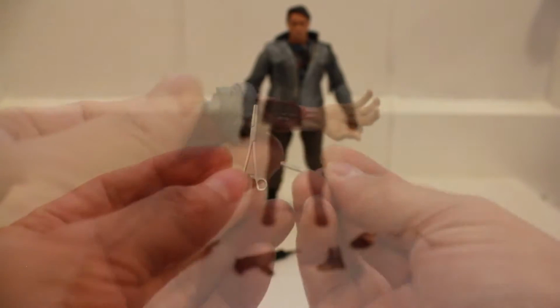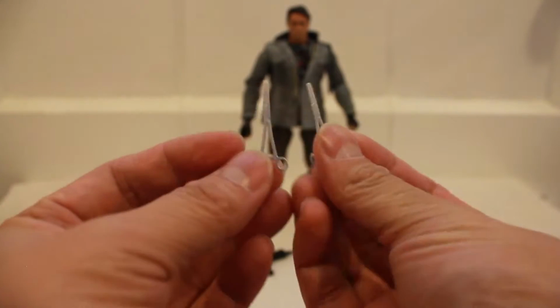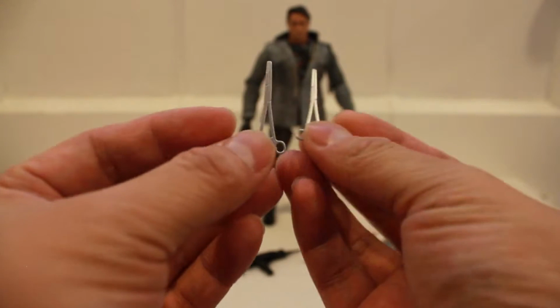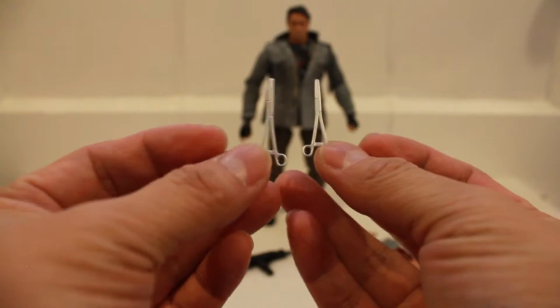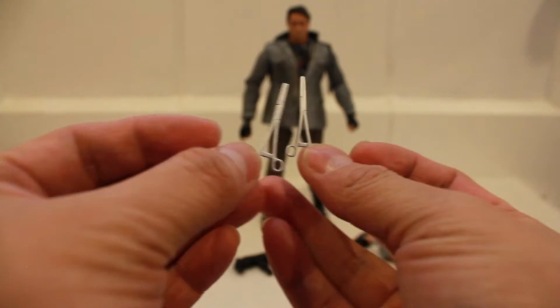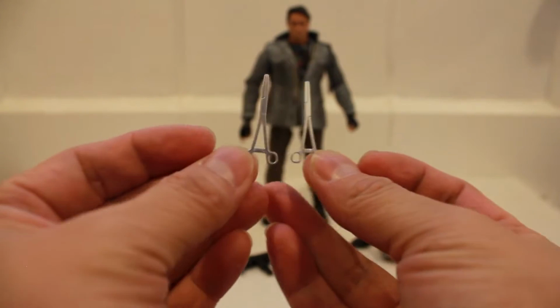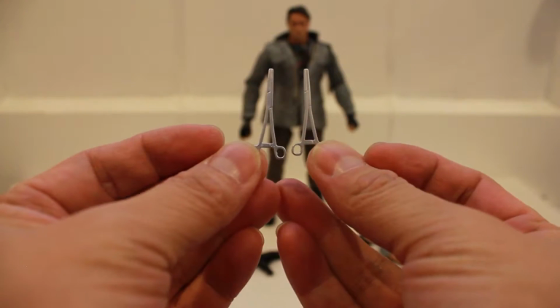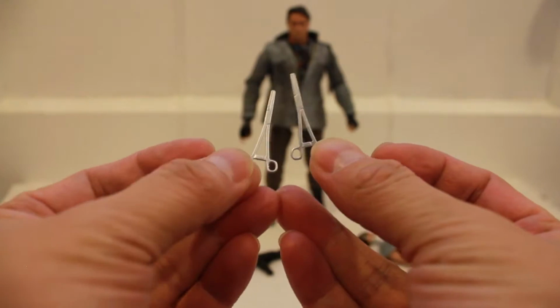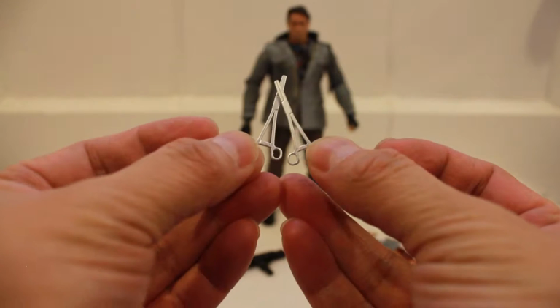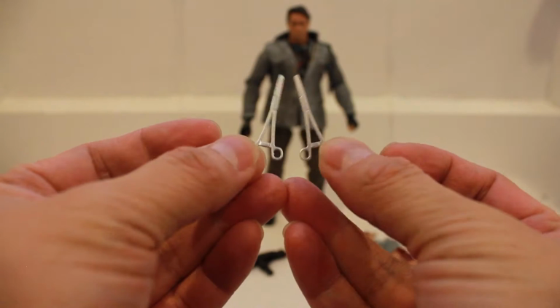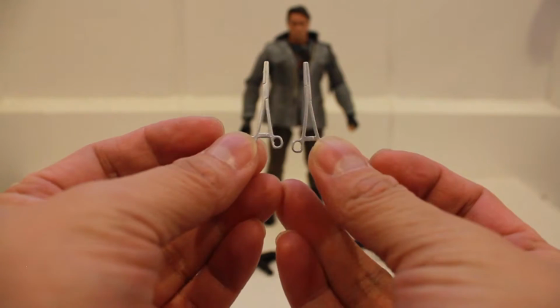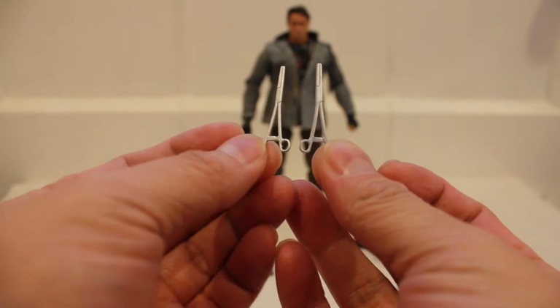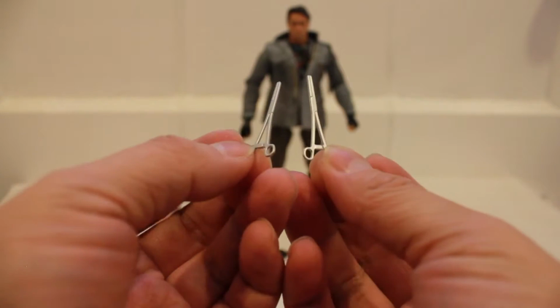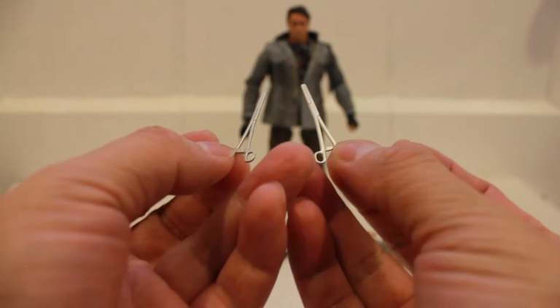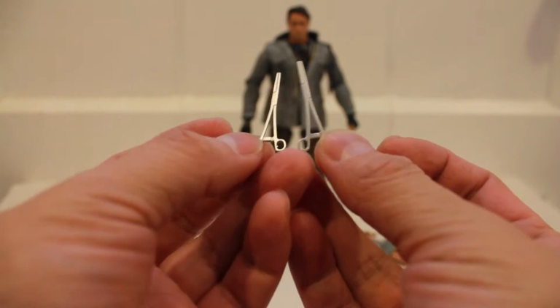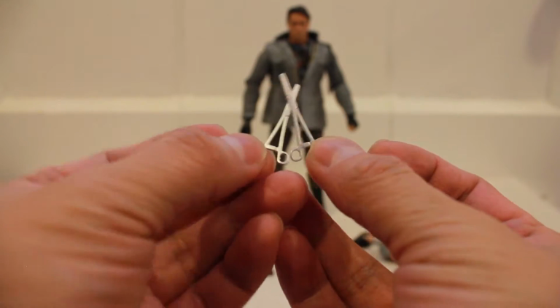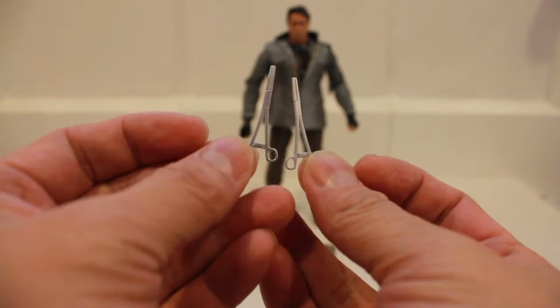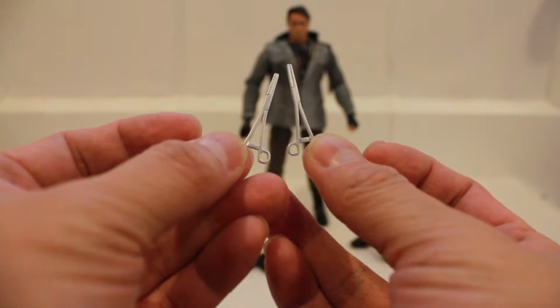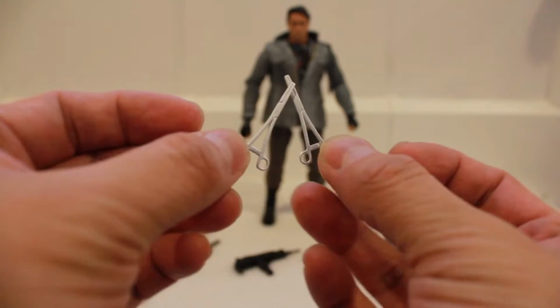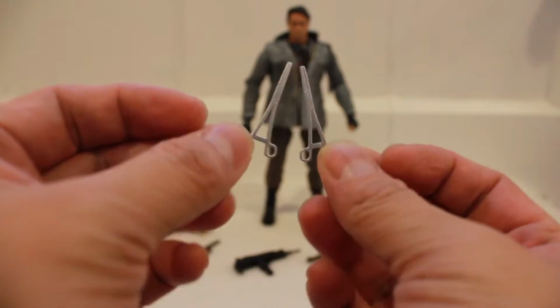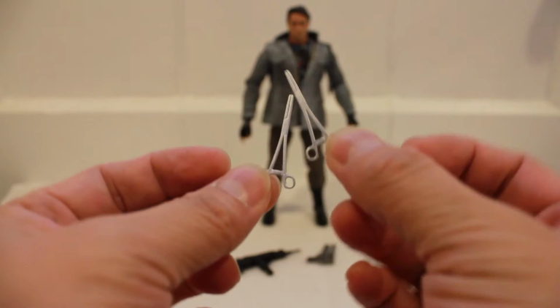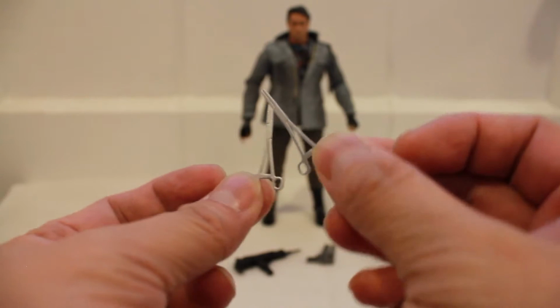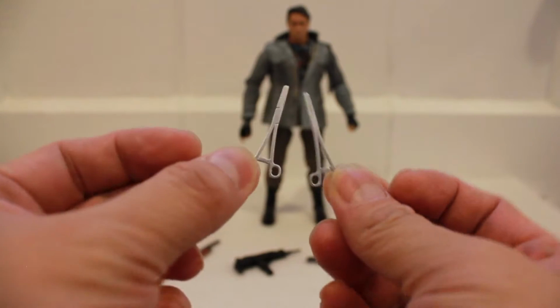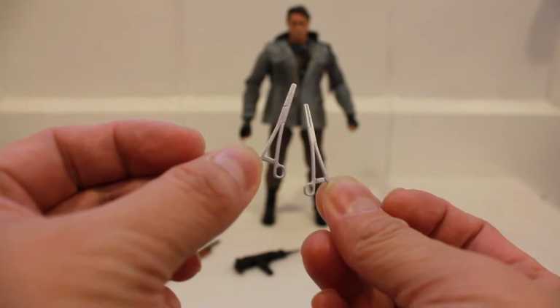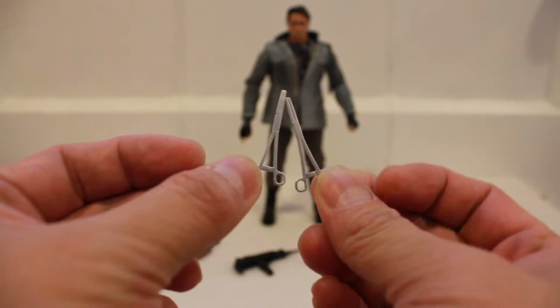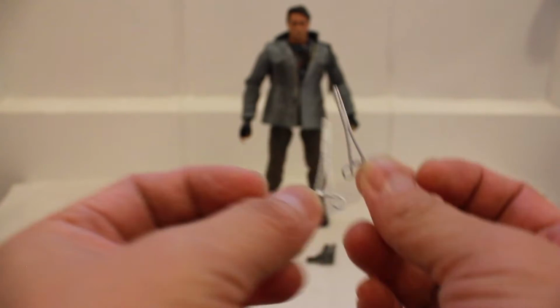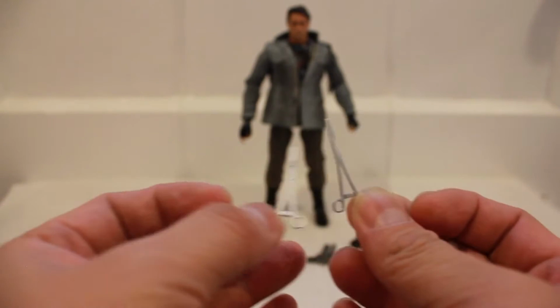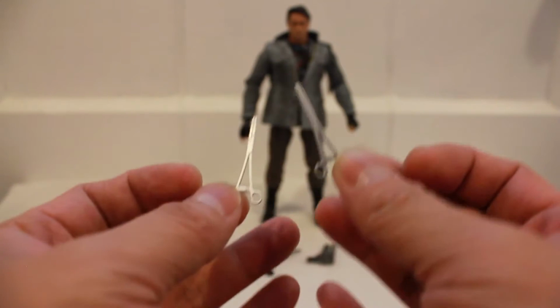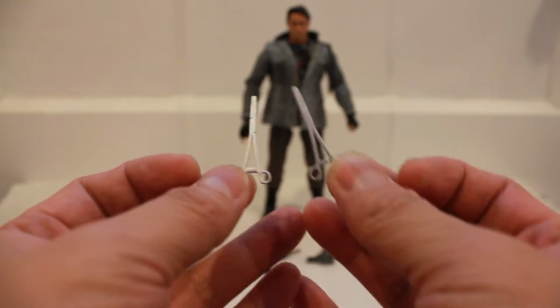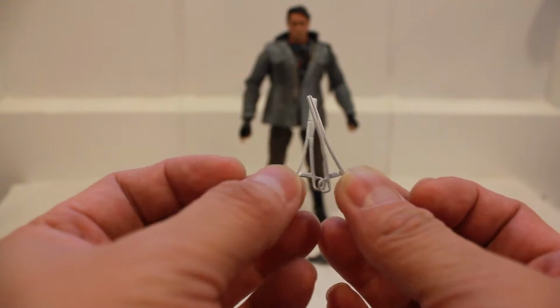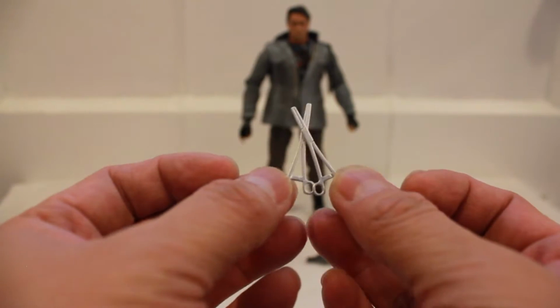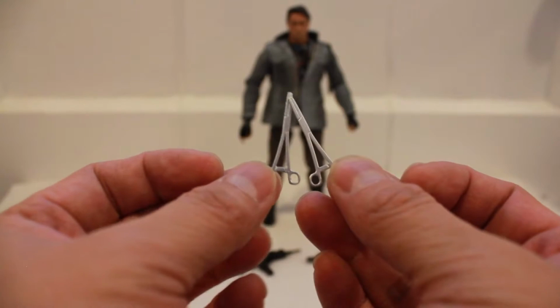Here are the two surgical tools that the figure comes with. These are painted solid color, nicely detailed. They're more of just a display accessory to put on the side of the figure — that's what they're nice for.